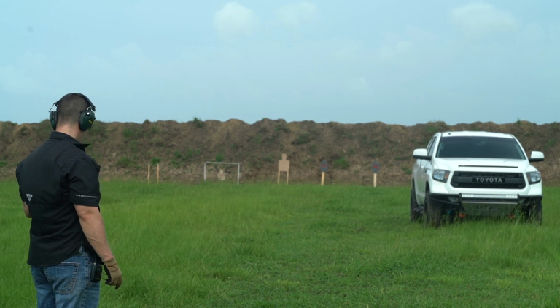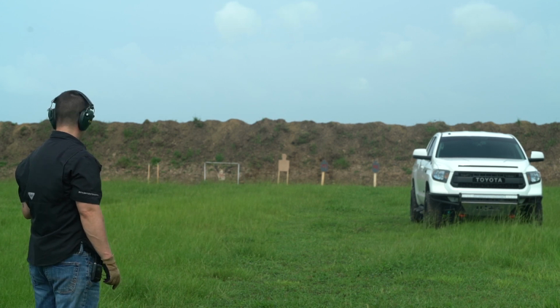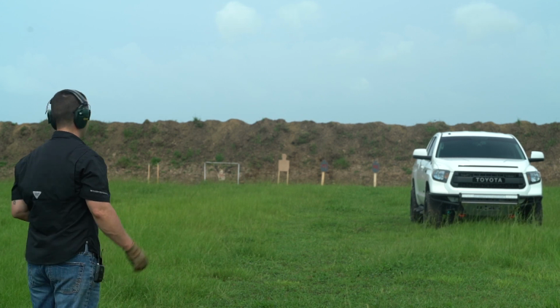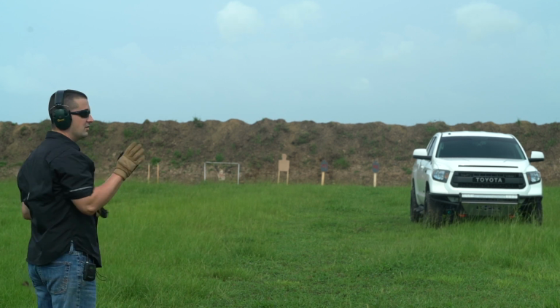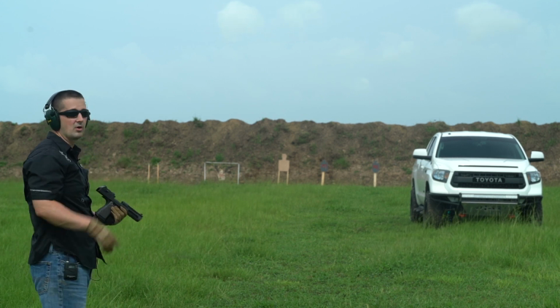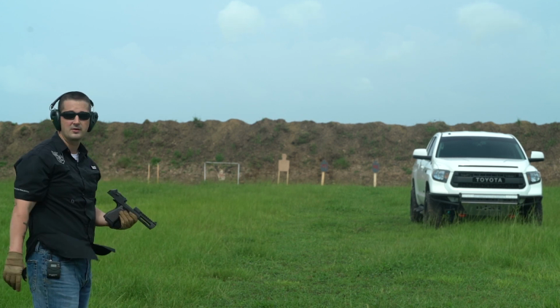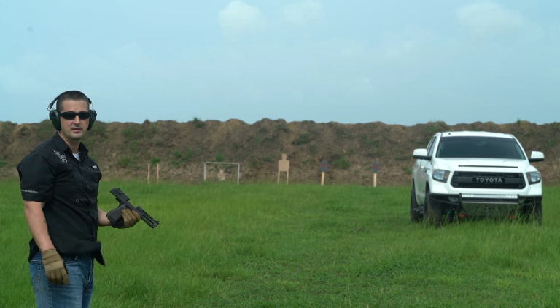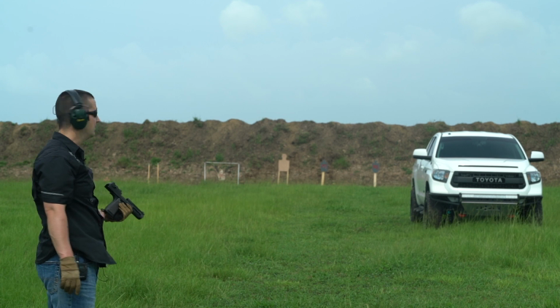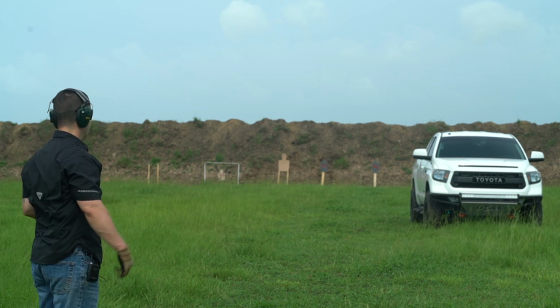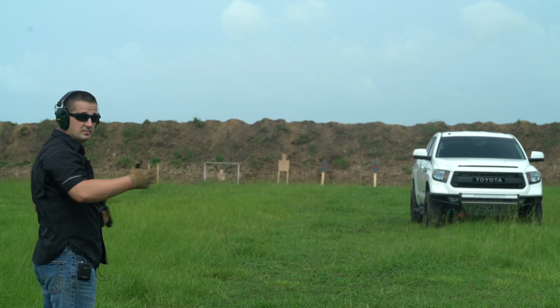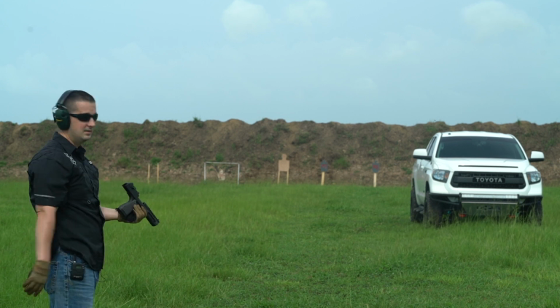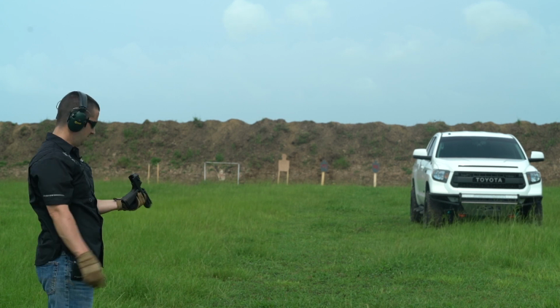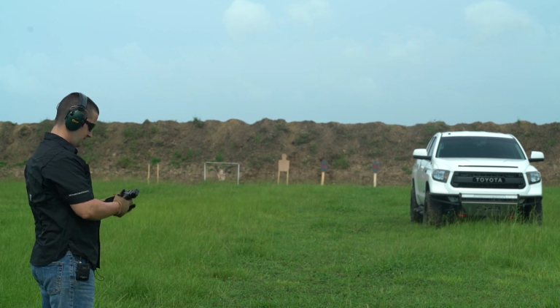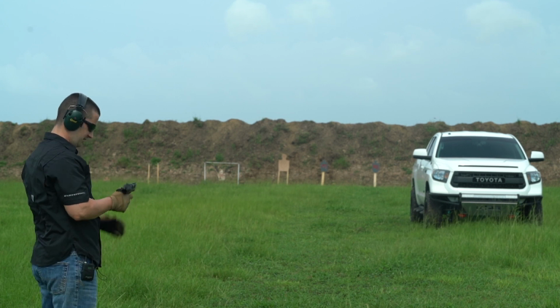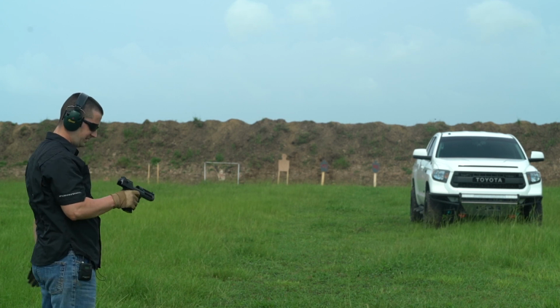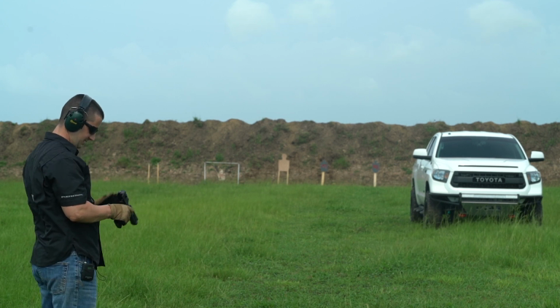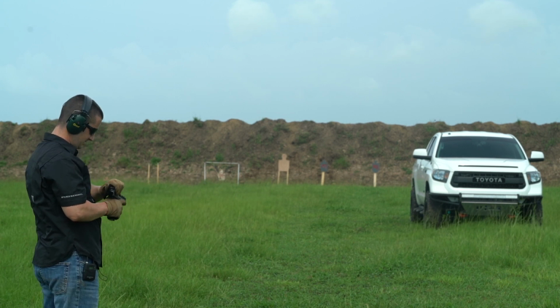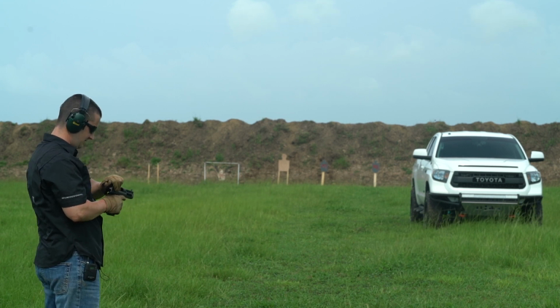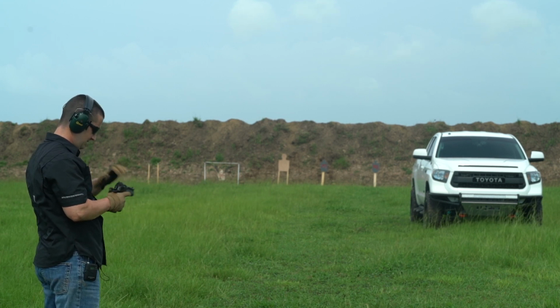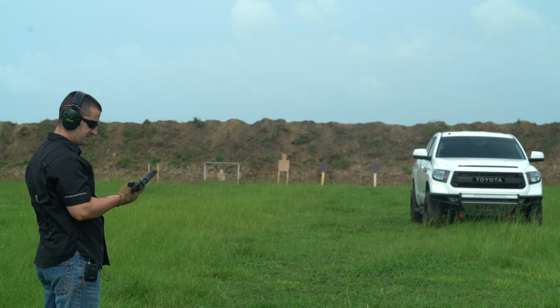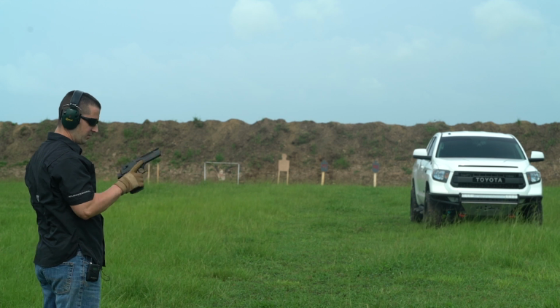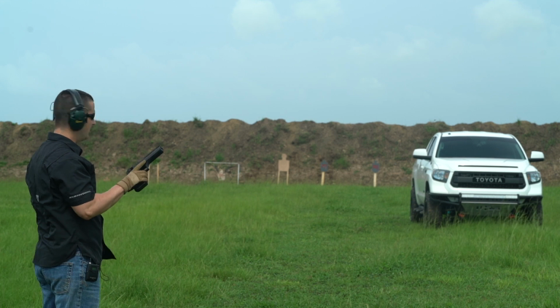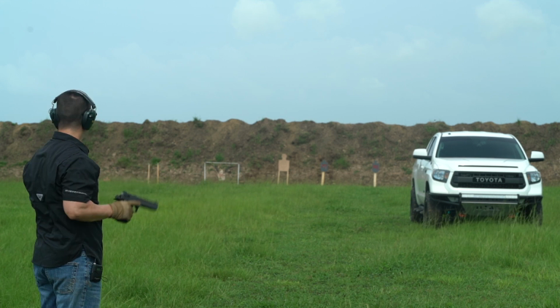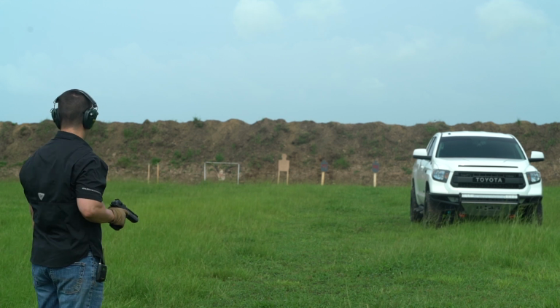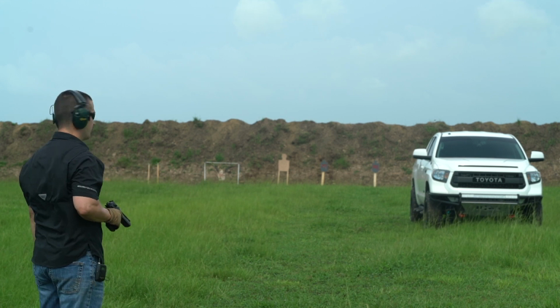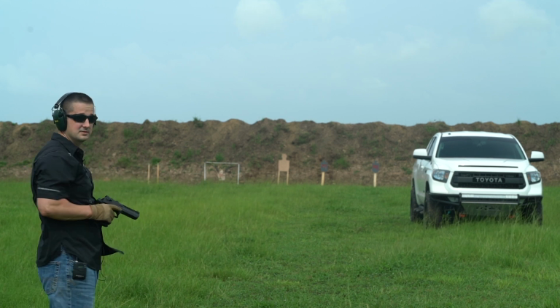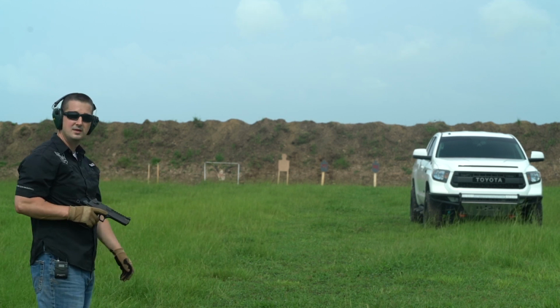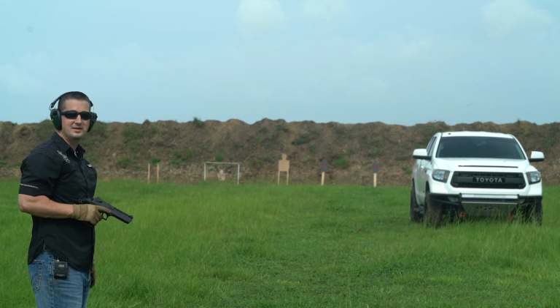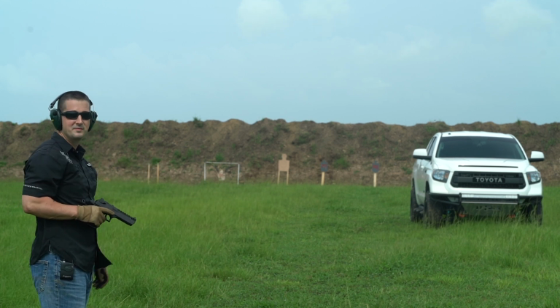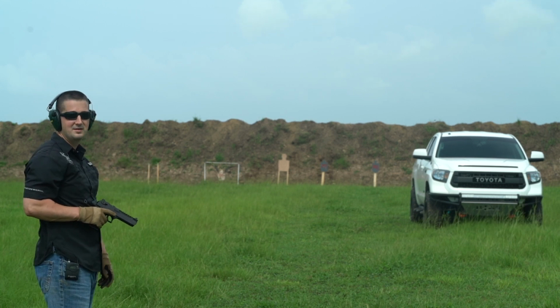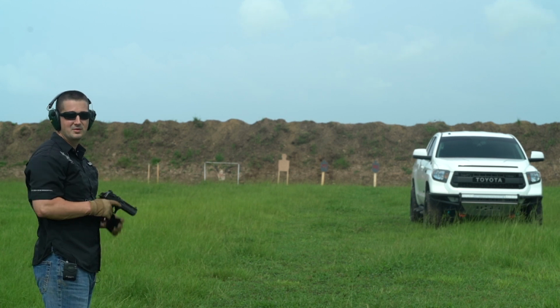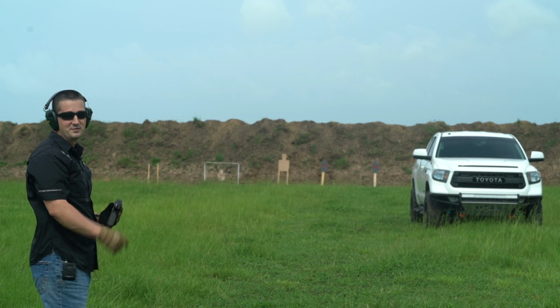I would say you could really have some fun with this thing. You could even hunt with it within the 50-yard mark accurately and responsibly. I'm really digging this thing — and as you can tell, it's really working well with those American Eagles. Let's go ahead and have some fun with the big 50.